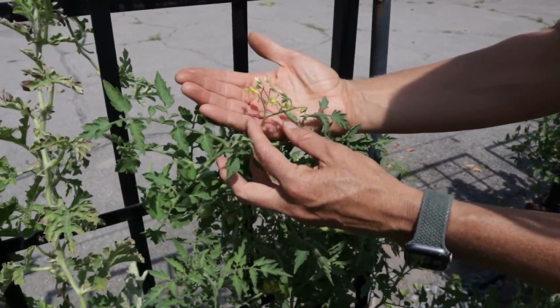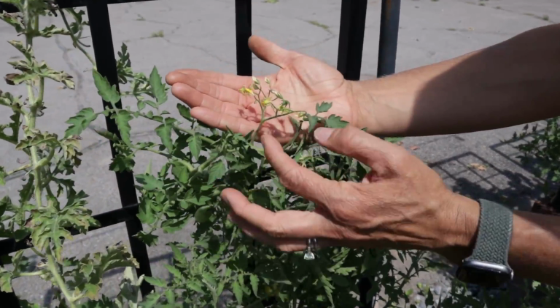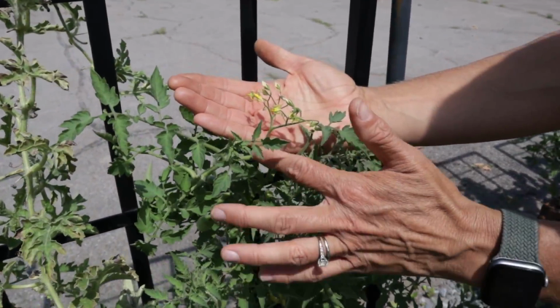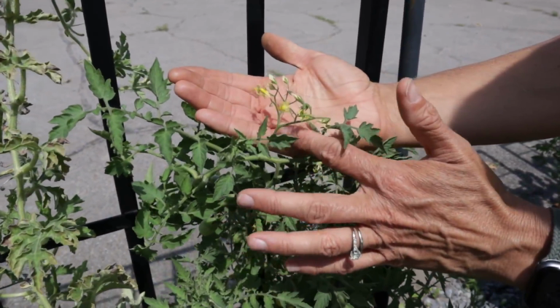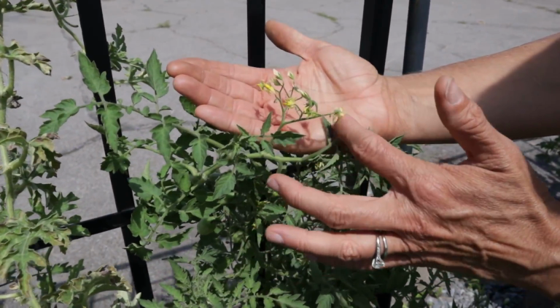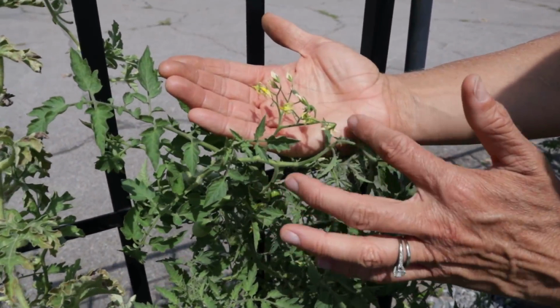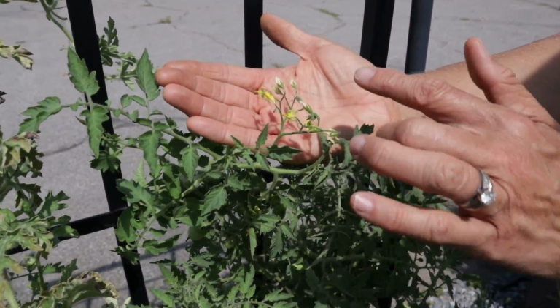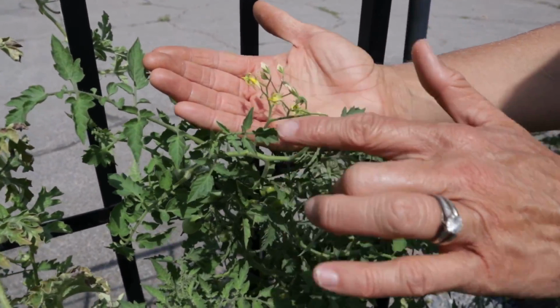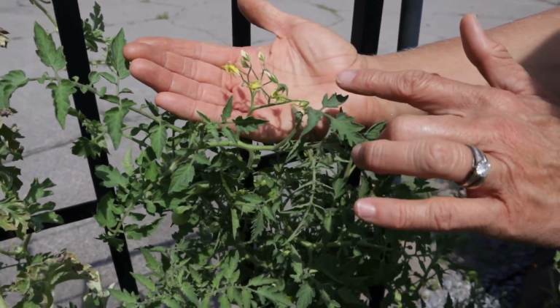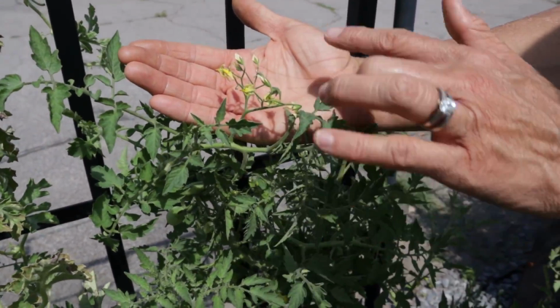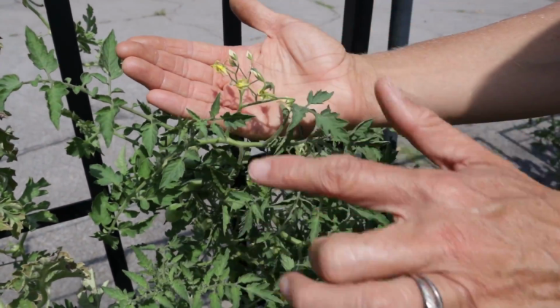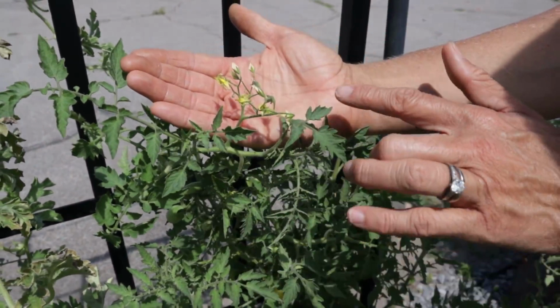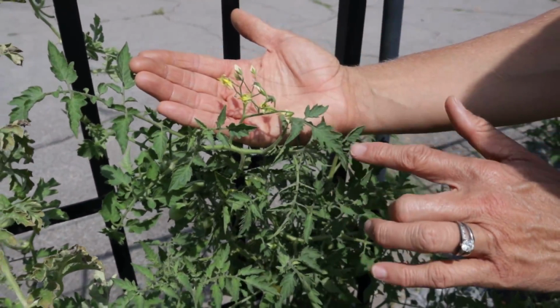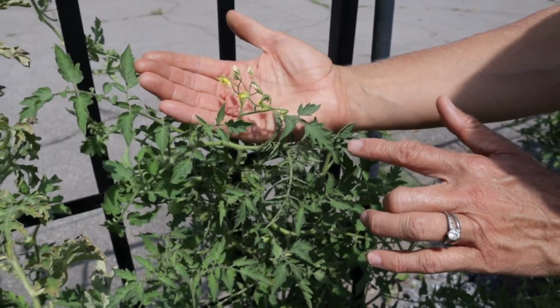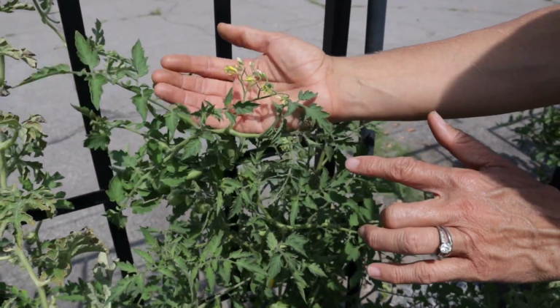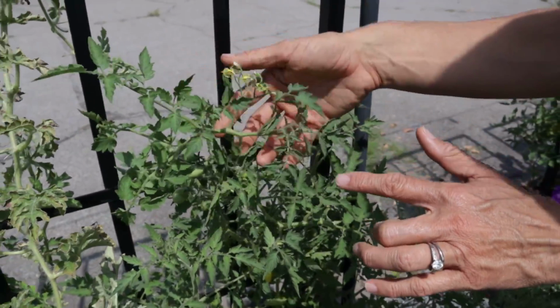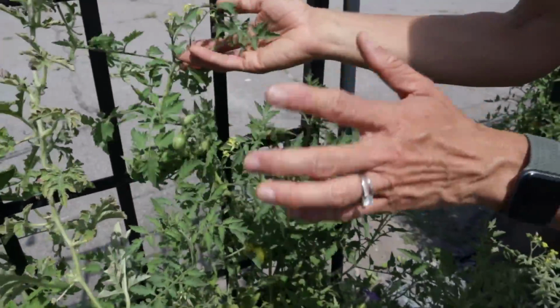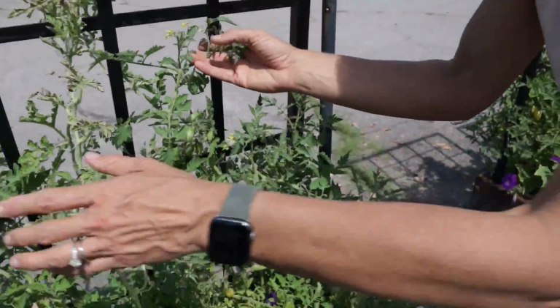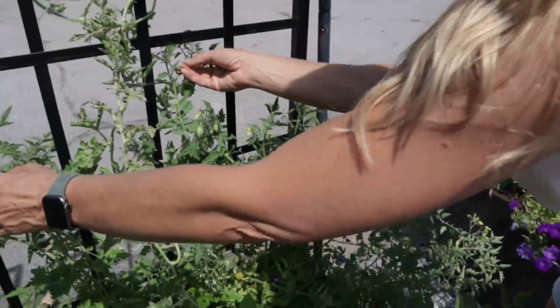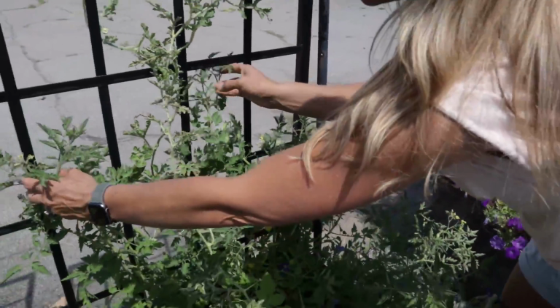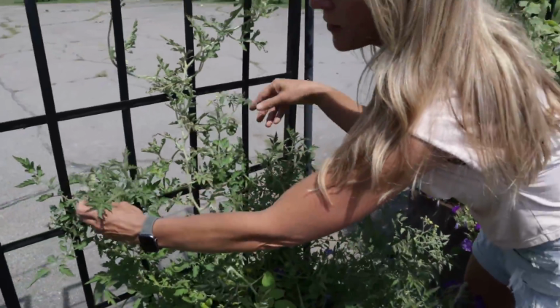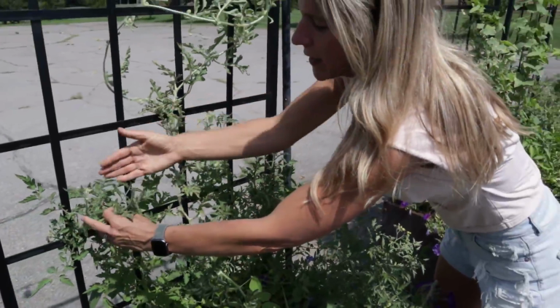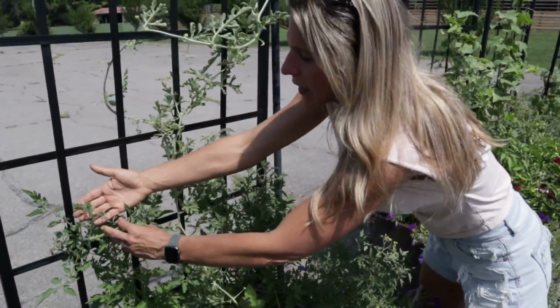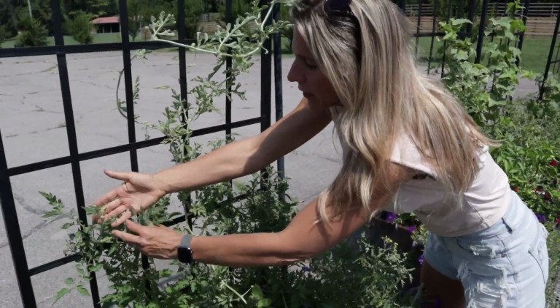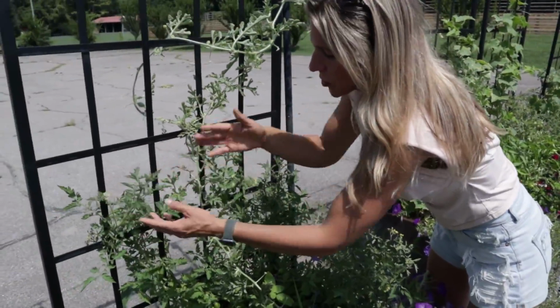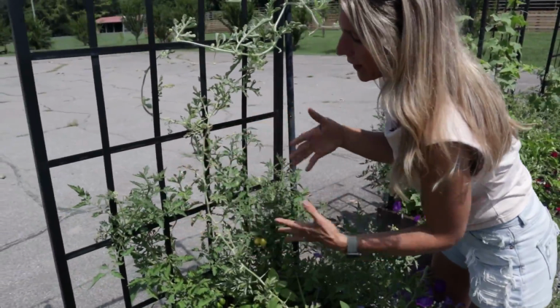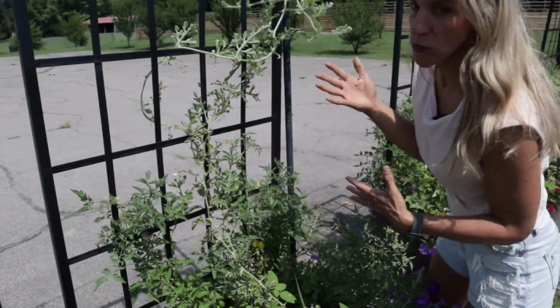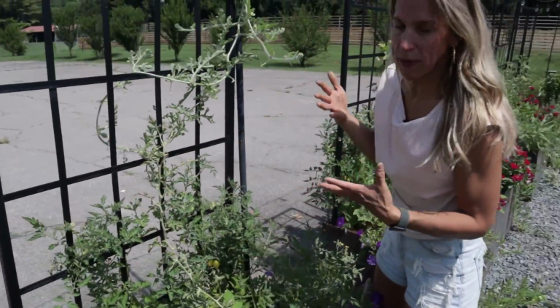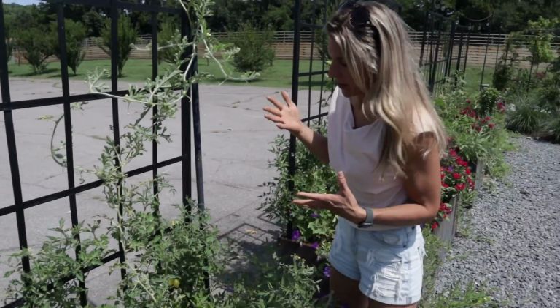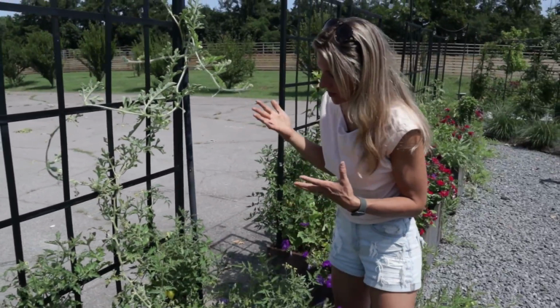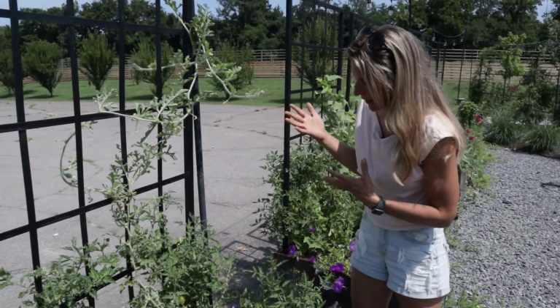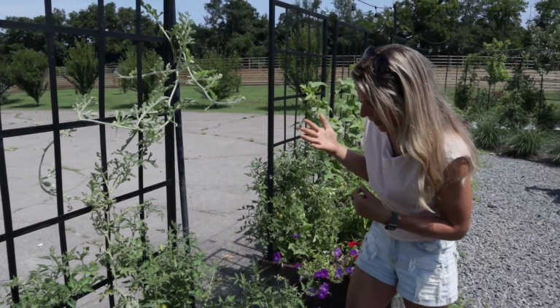On one little truss, you're going to get about 10 to 15 tomatoes, which is really rare to find unless you're growing something like a Sweet Million.